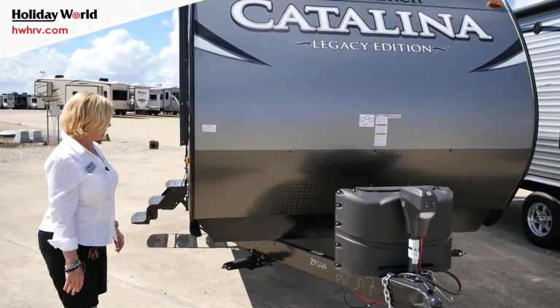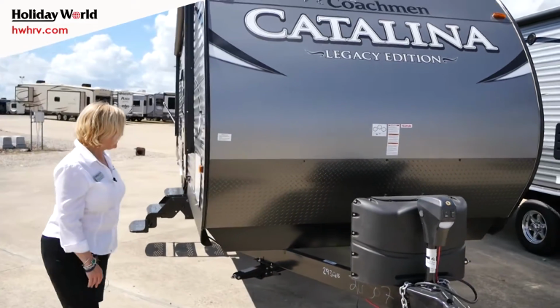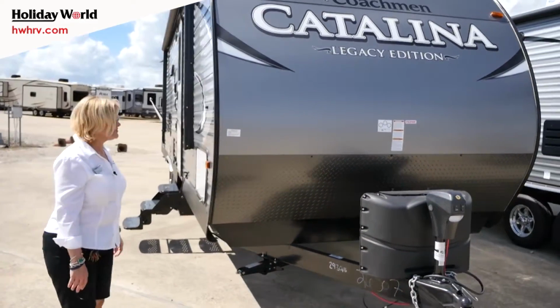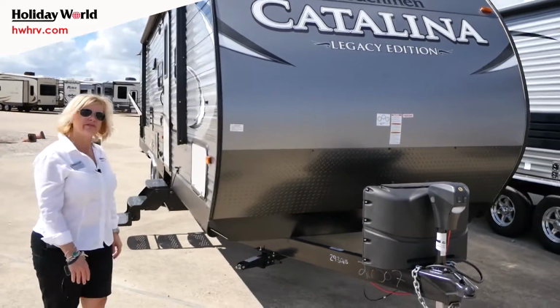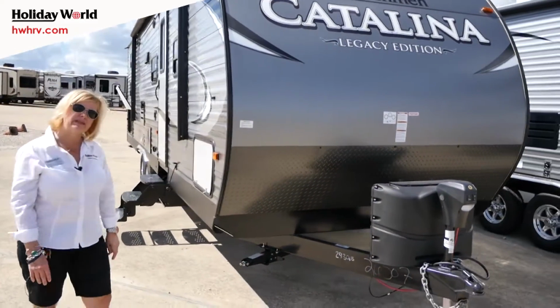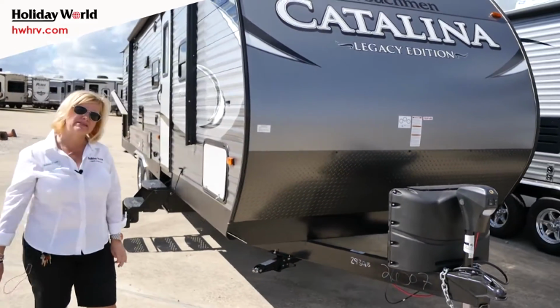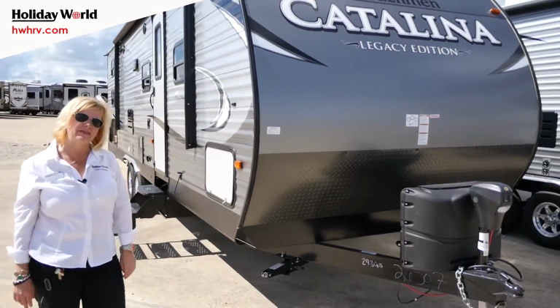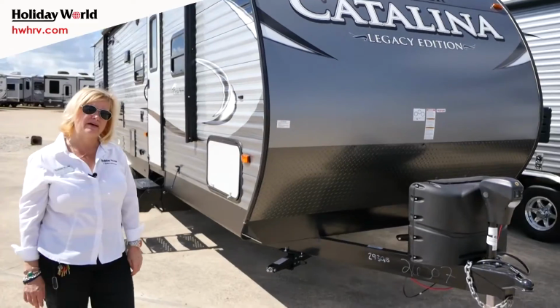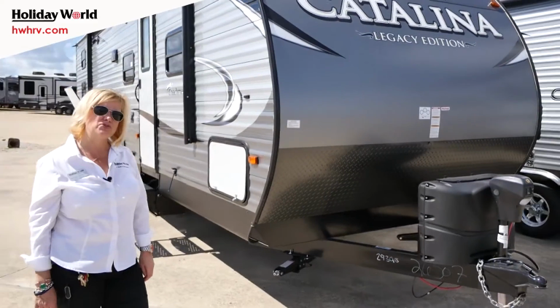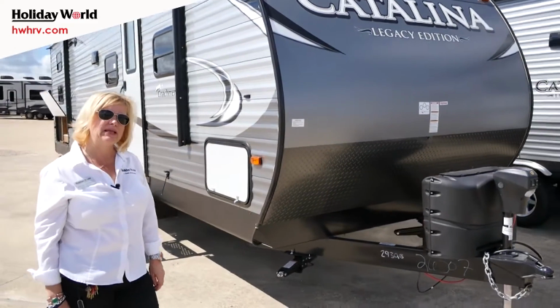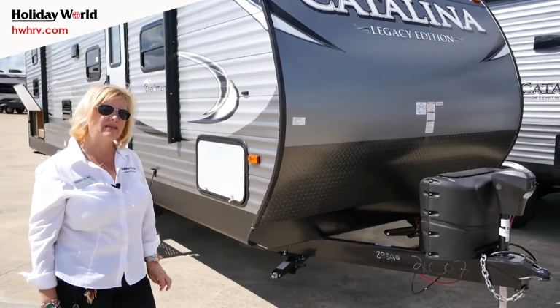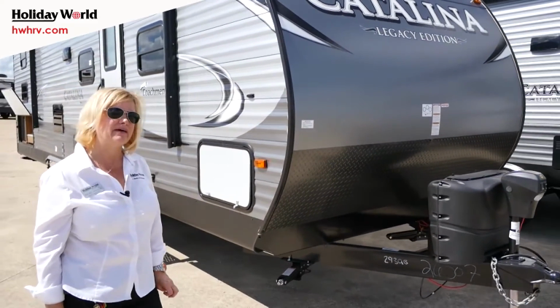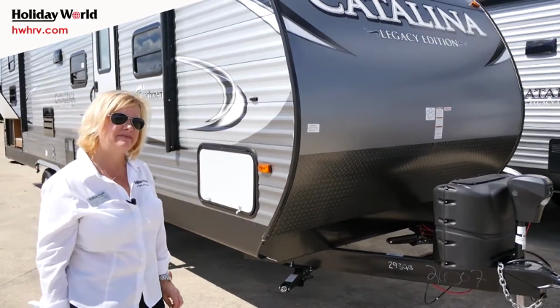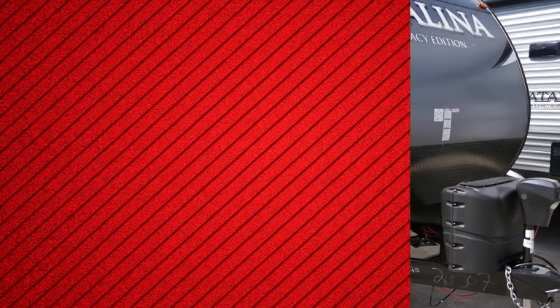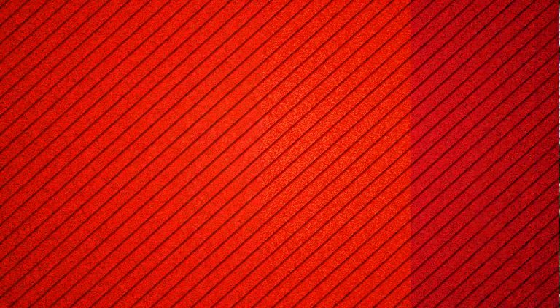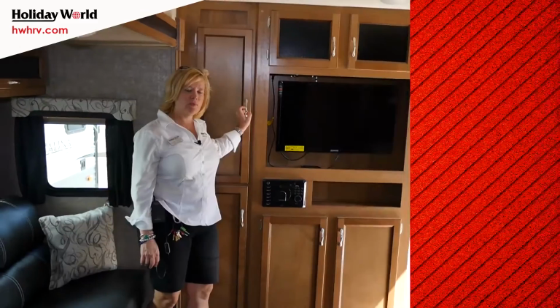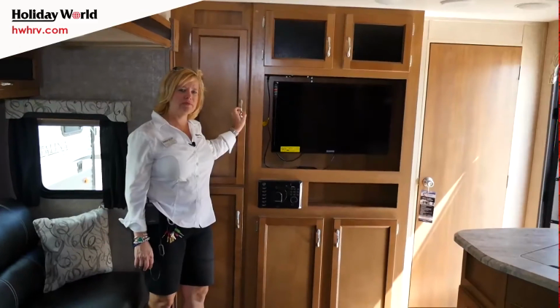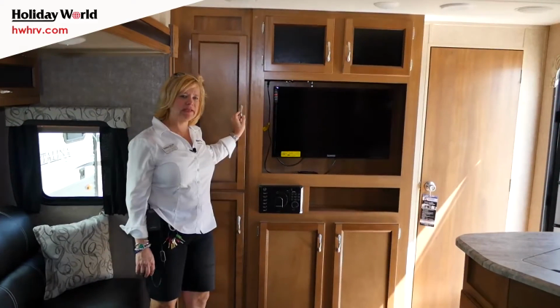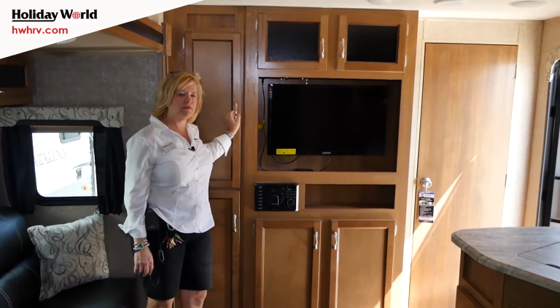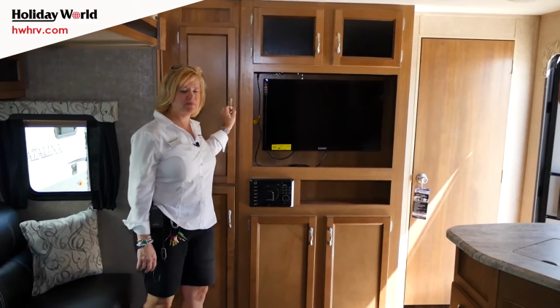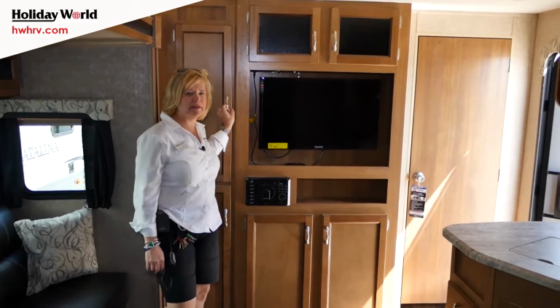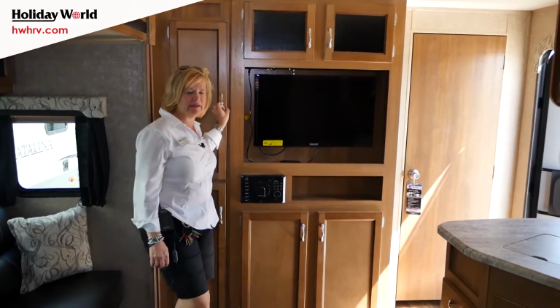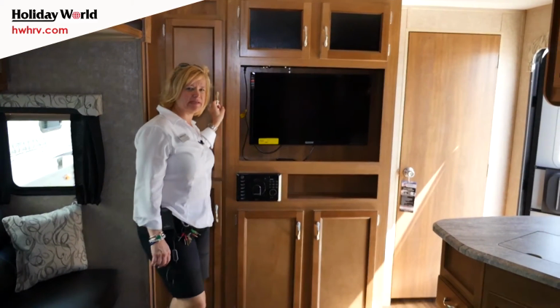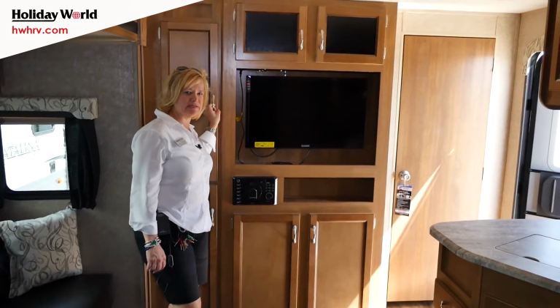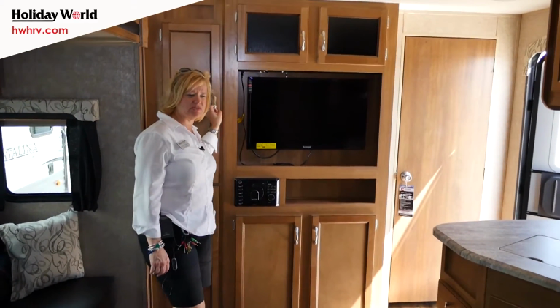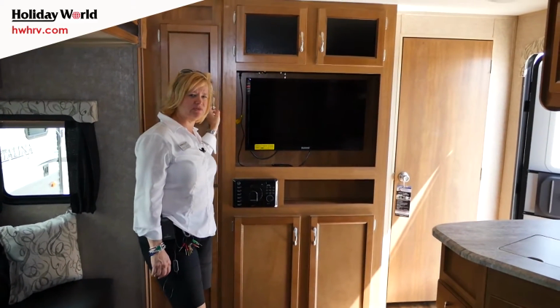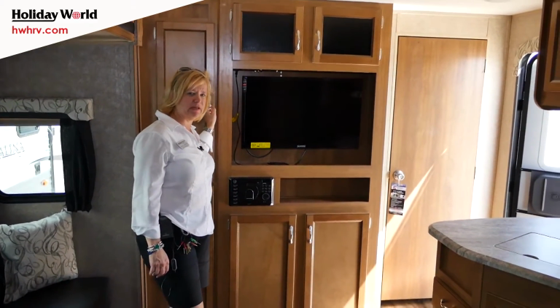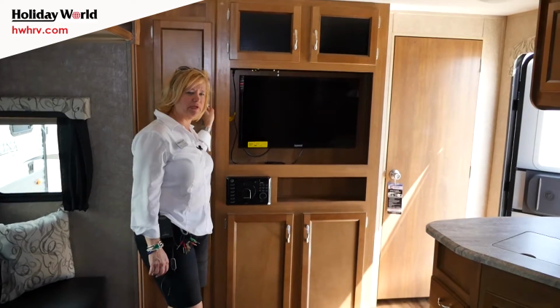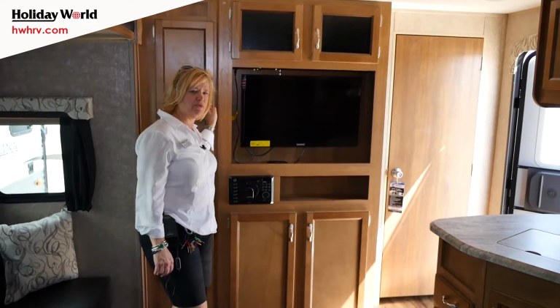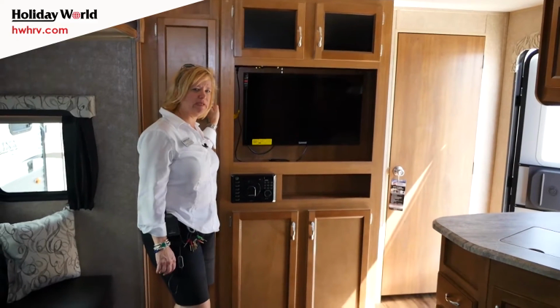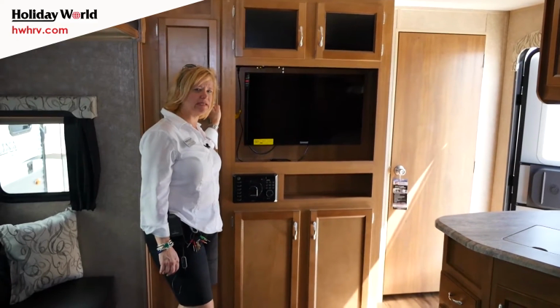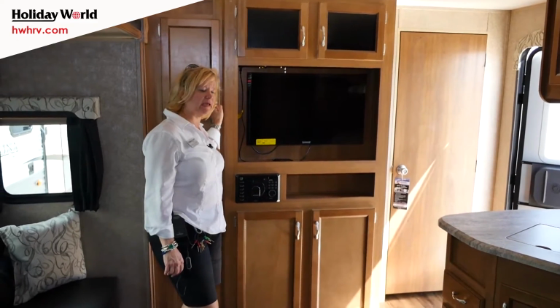Now let's go on to the inside of the Coachman Catalina. Welcome to the Coachman Catalina Legacy Edition 293 QBPK.